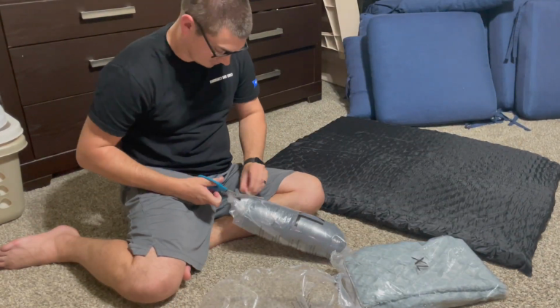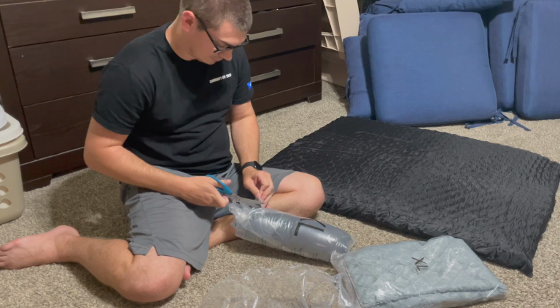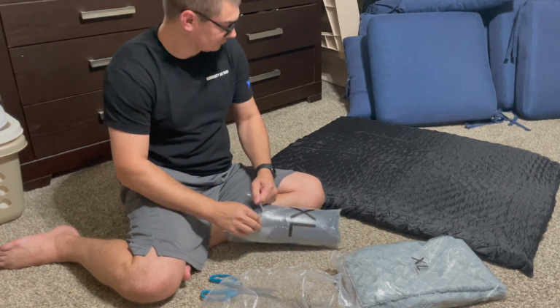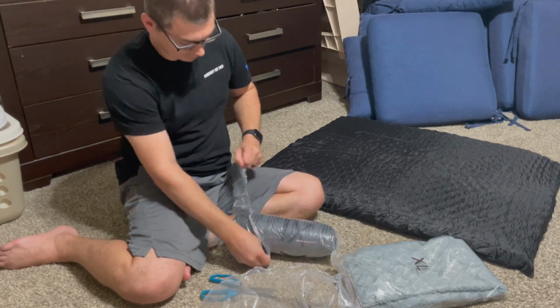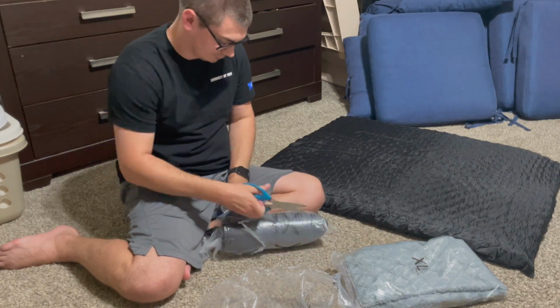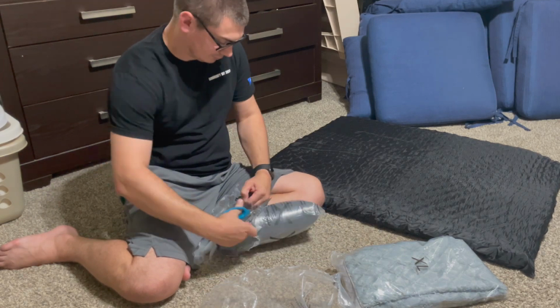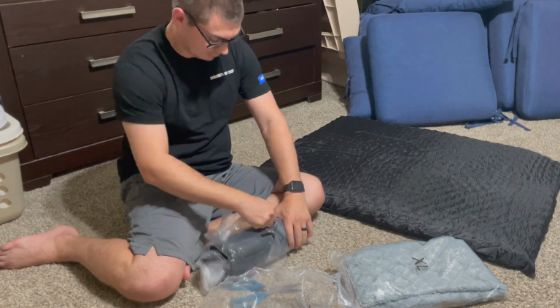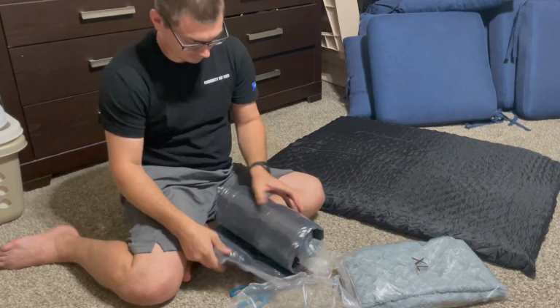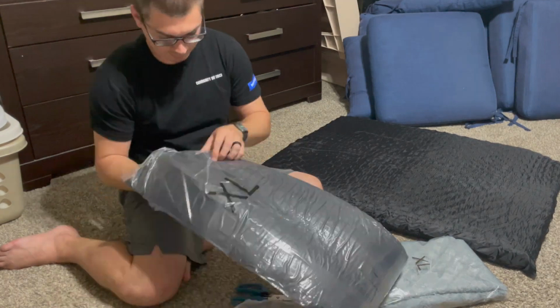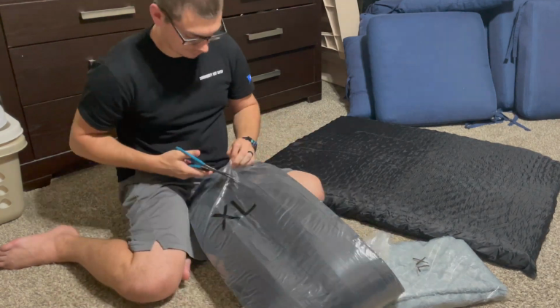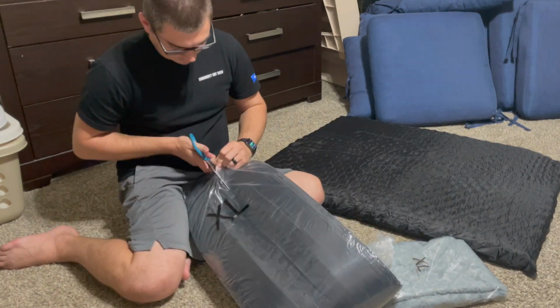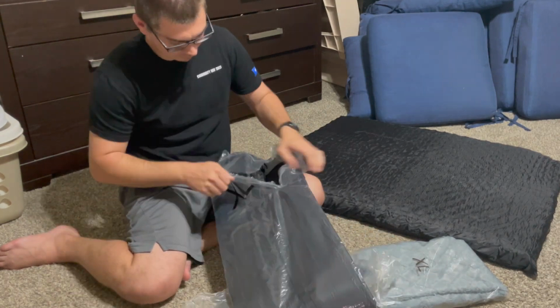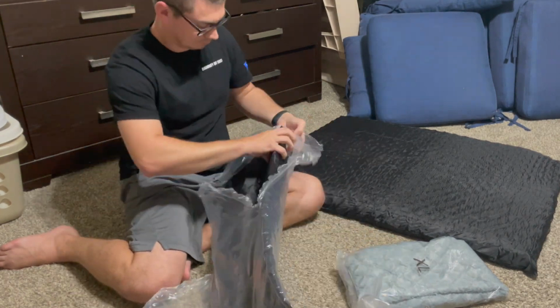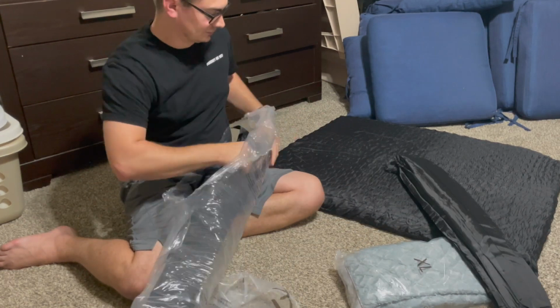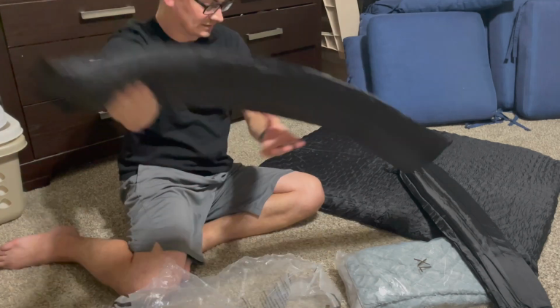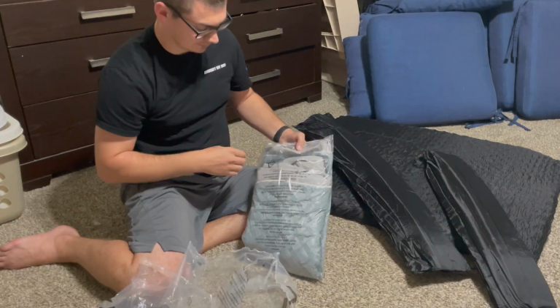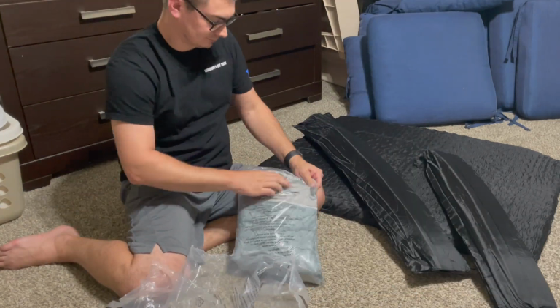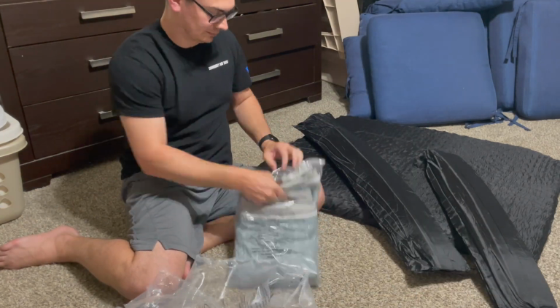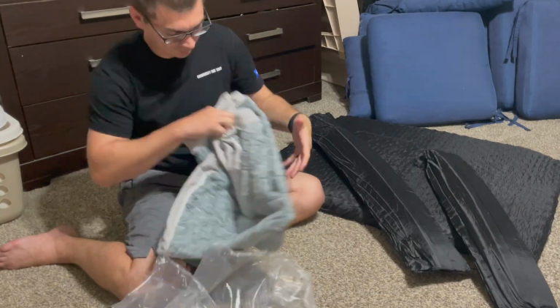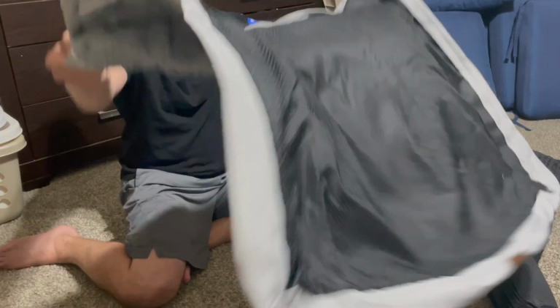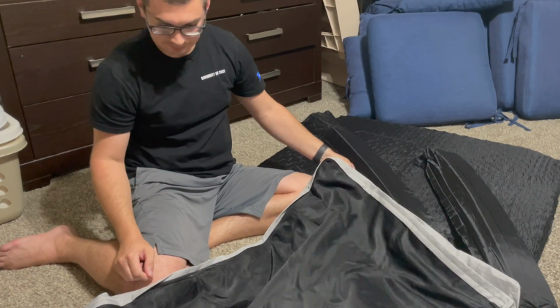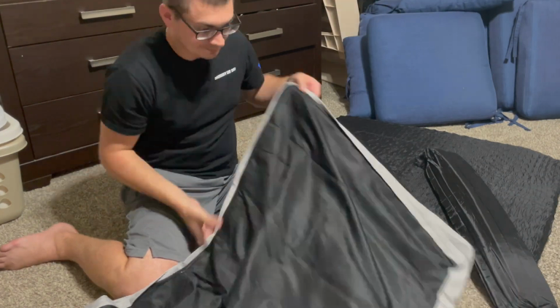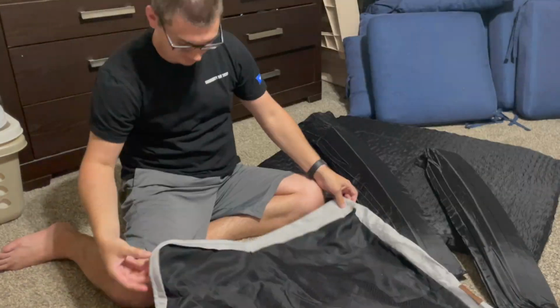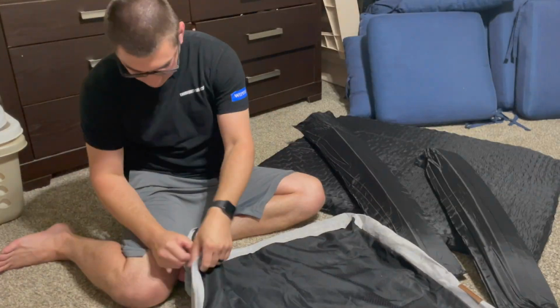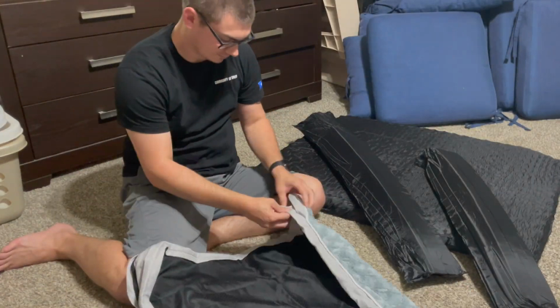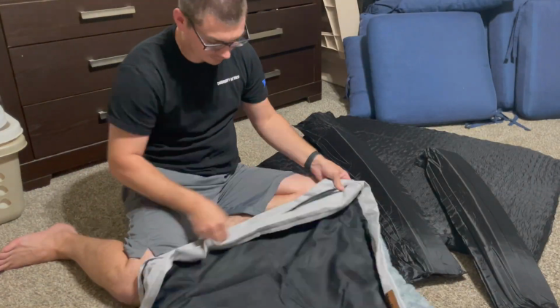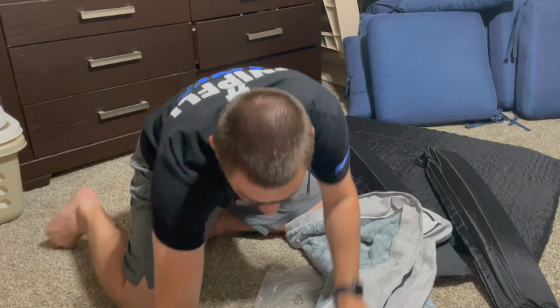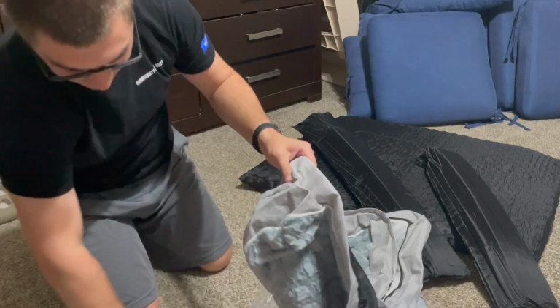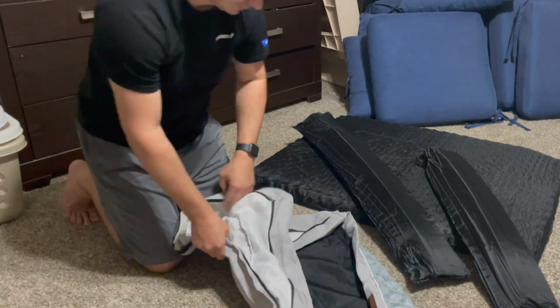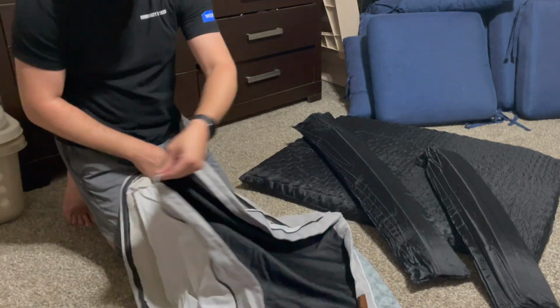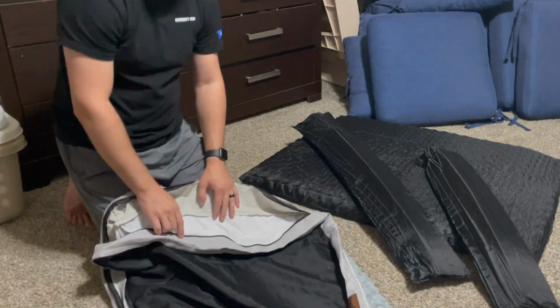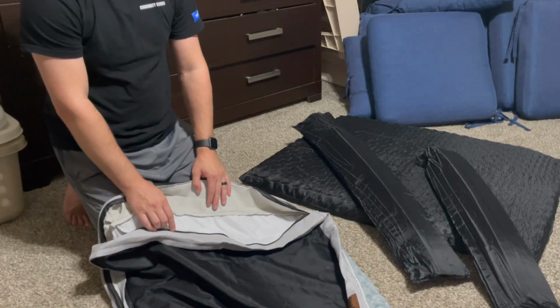My husband was so kind enough to install this for me, so as you can see it only took a few minutes to get everything out and put together. It does expand, so that's where it's got that nice foam that's comfortable for them to lay on.